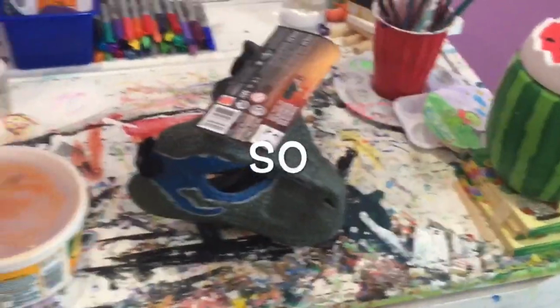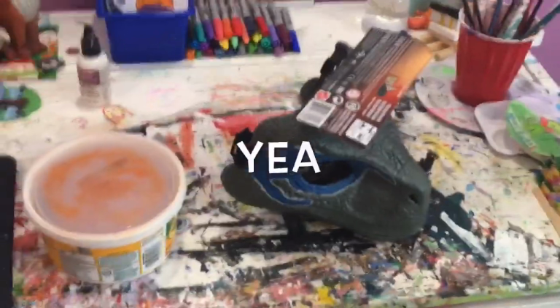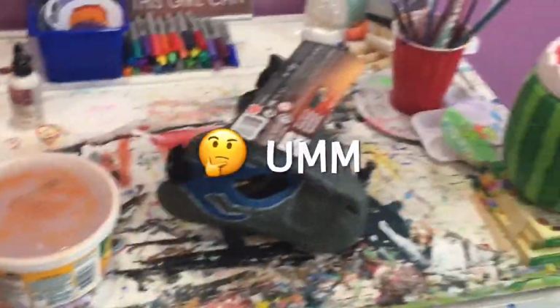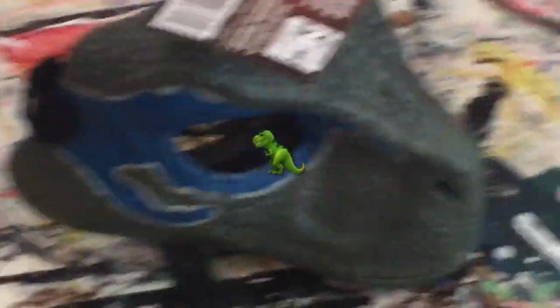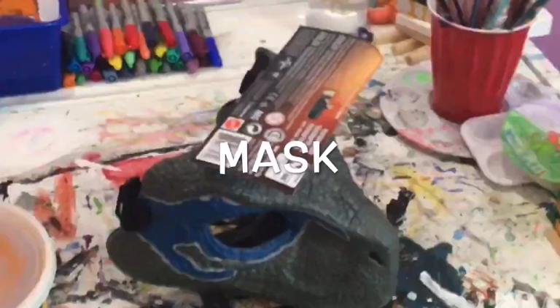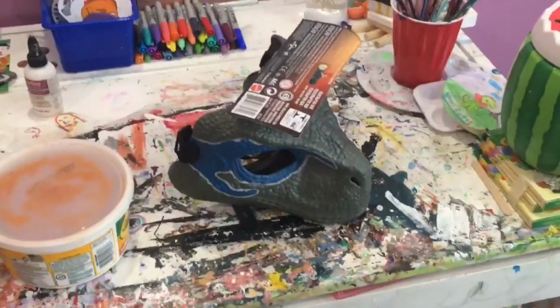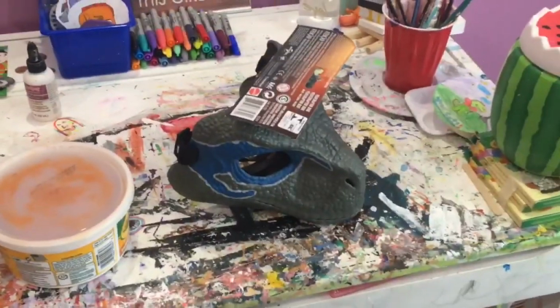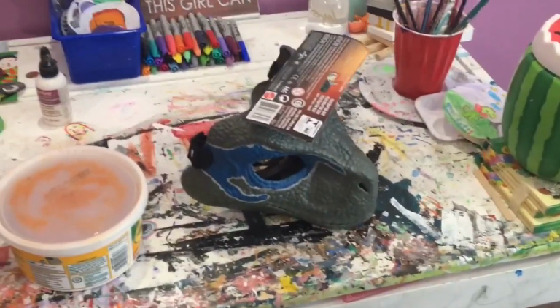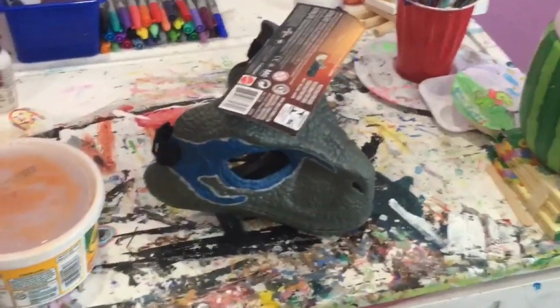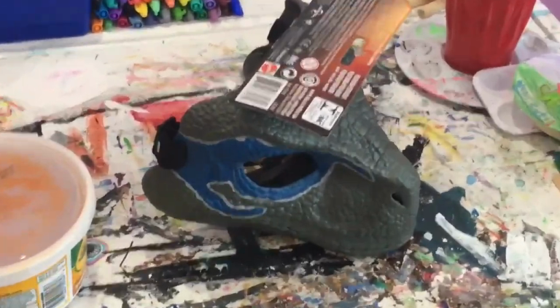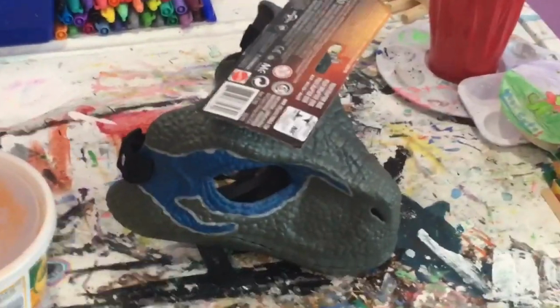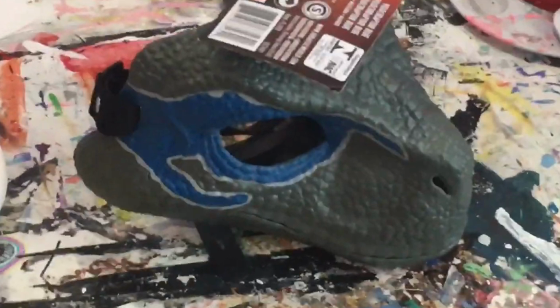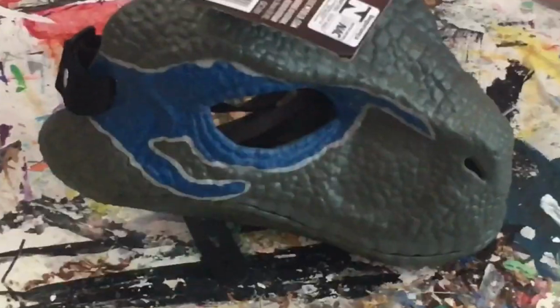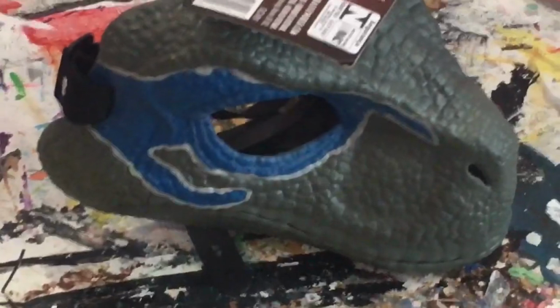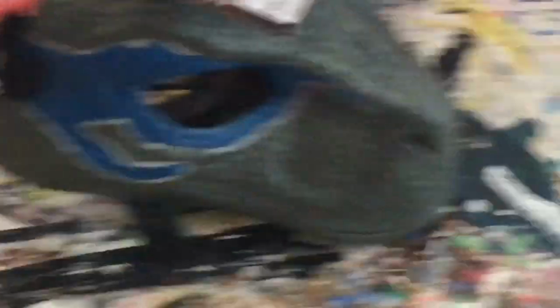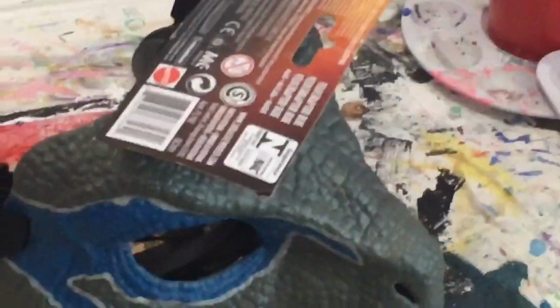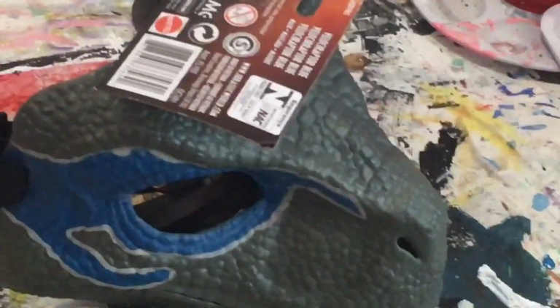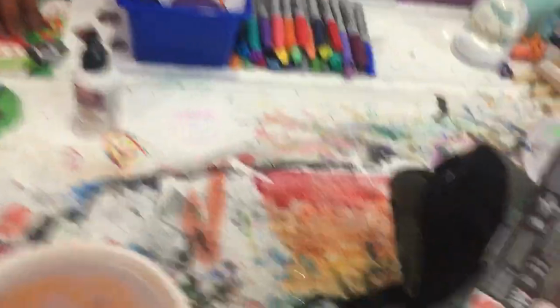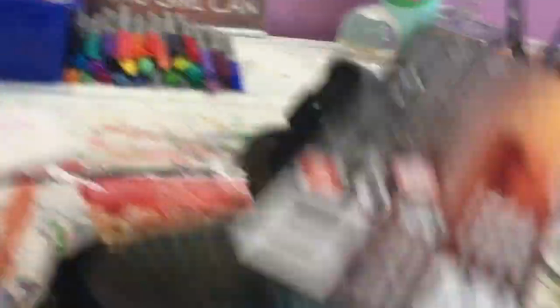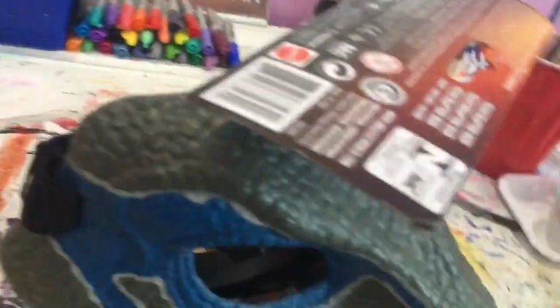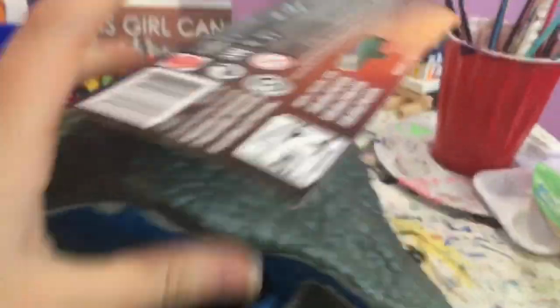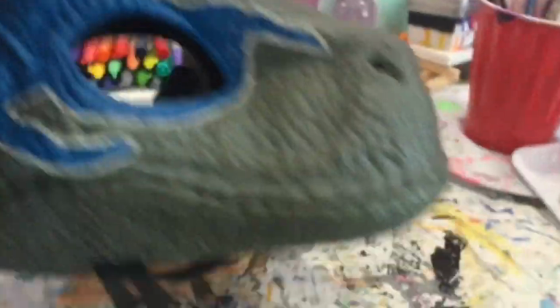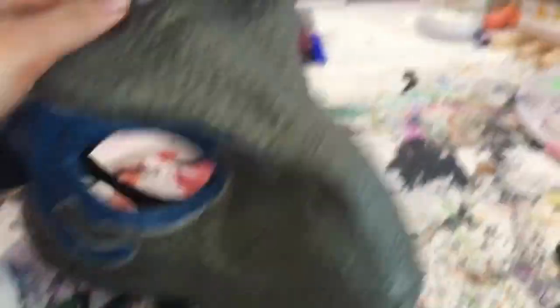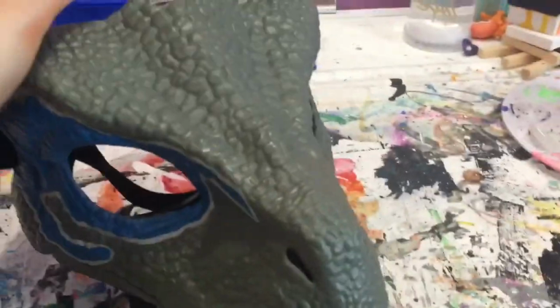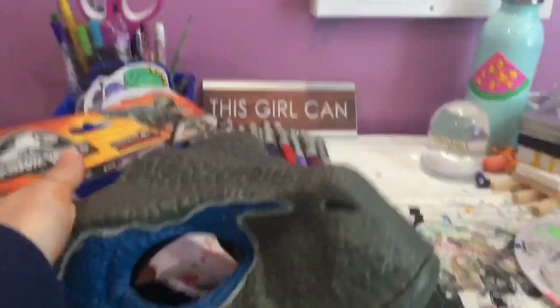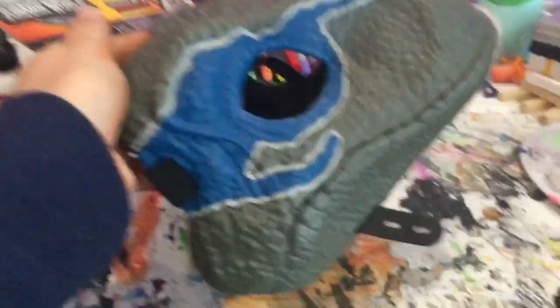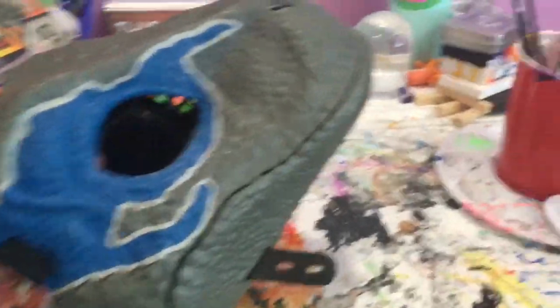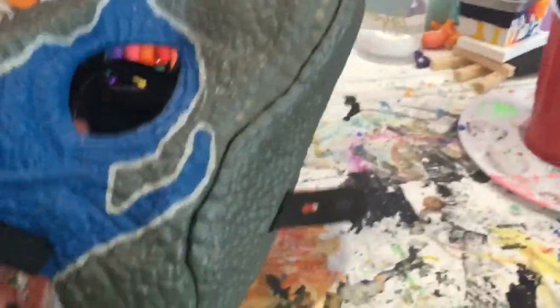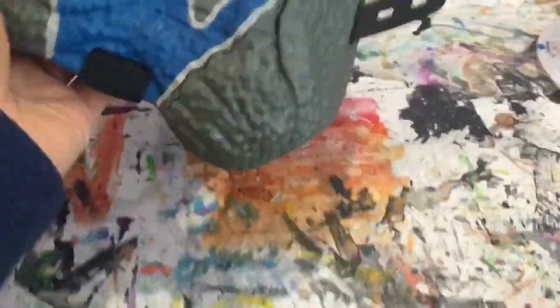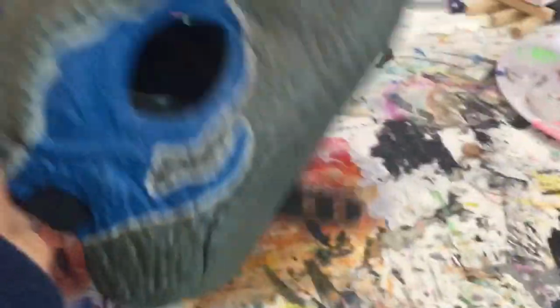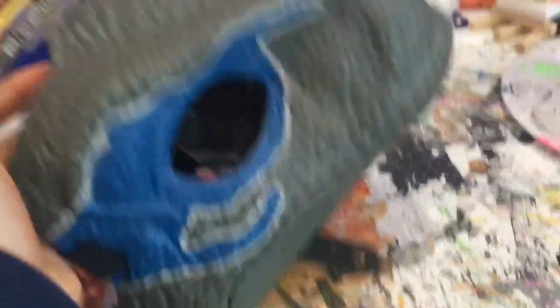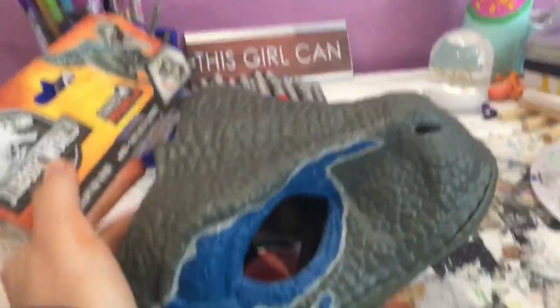So yeah, dinosaur mask. Hello guys, and today we're going to be decorating a dinosaur mask, as you could have told or seen from the weird intro.